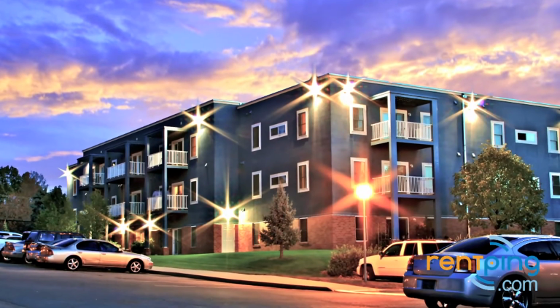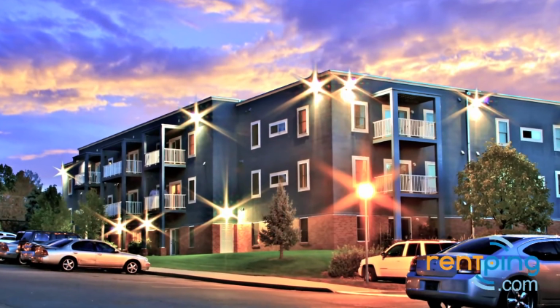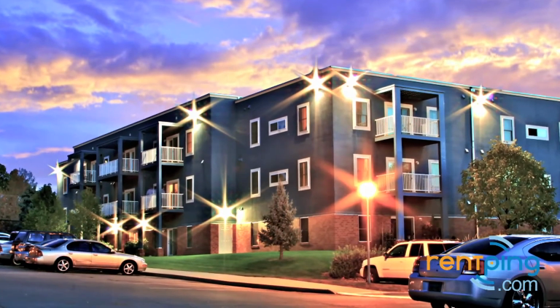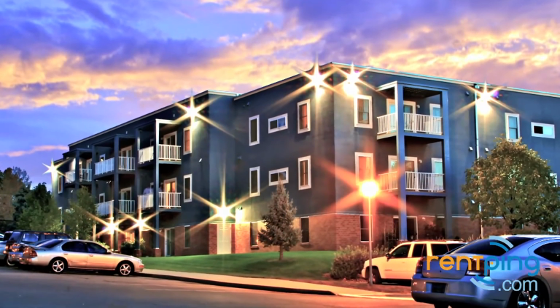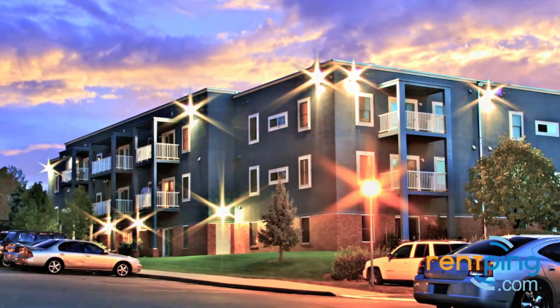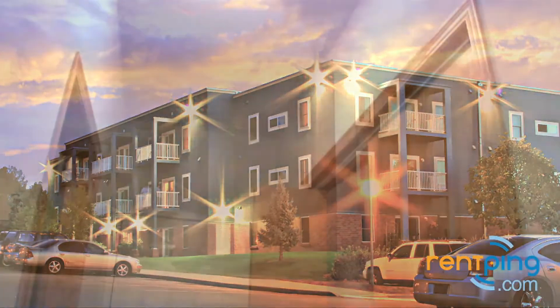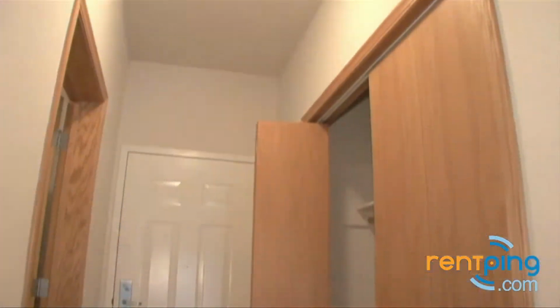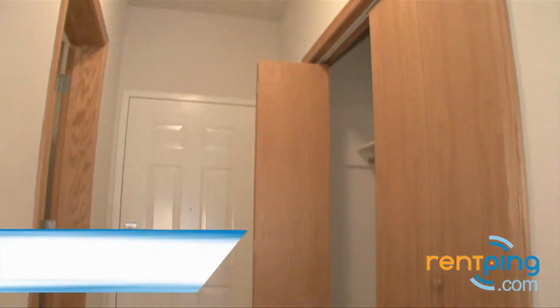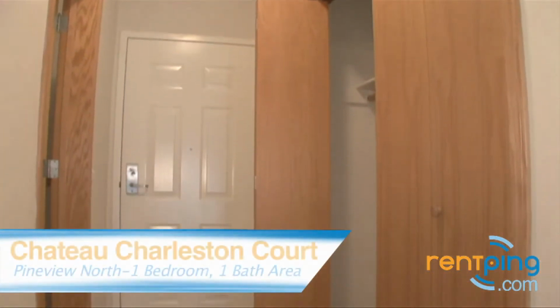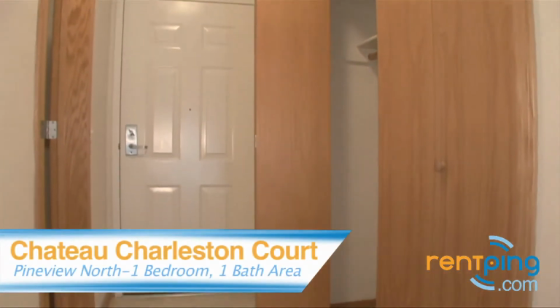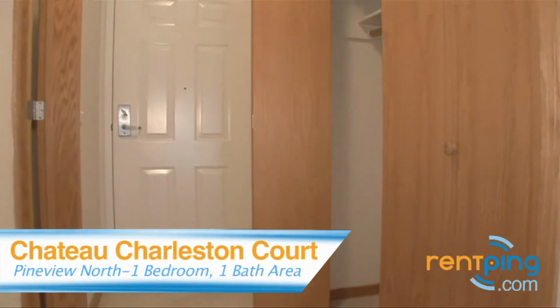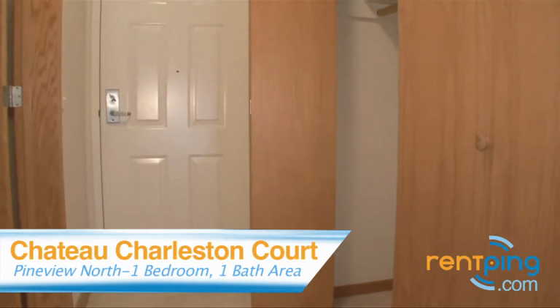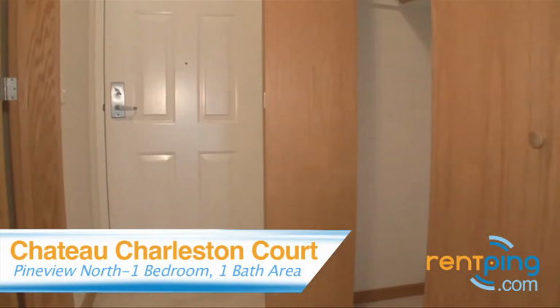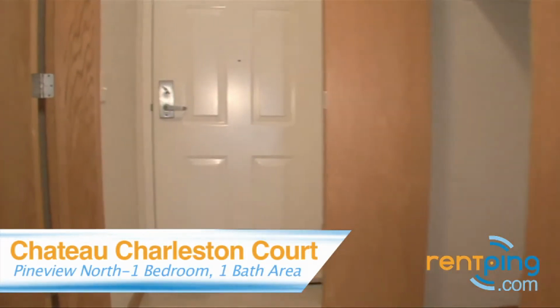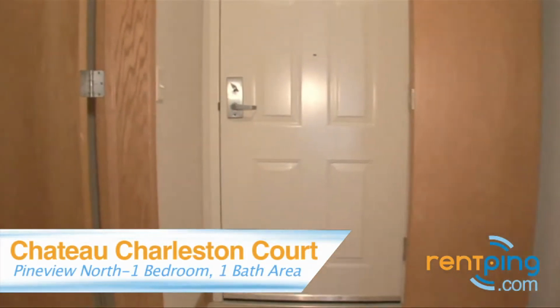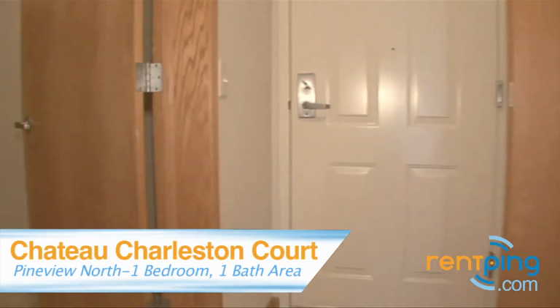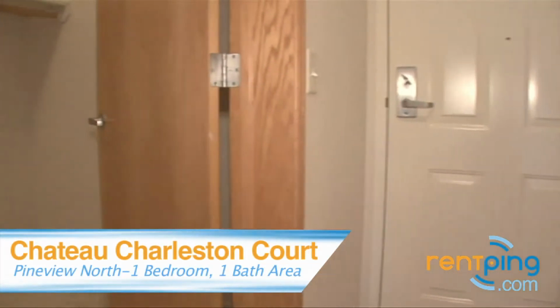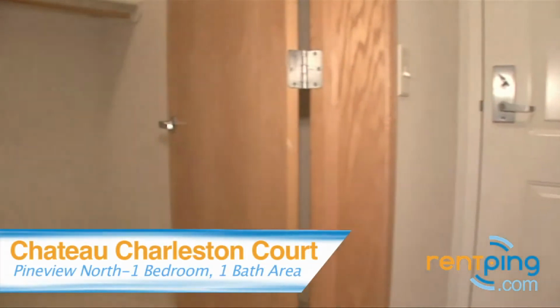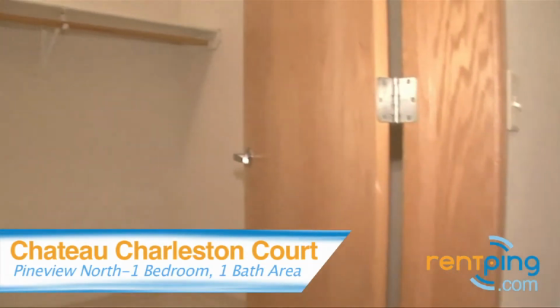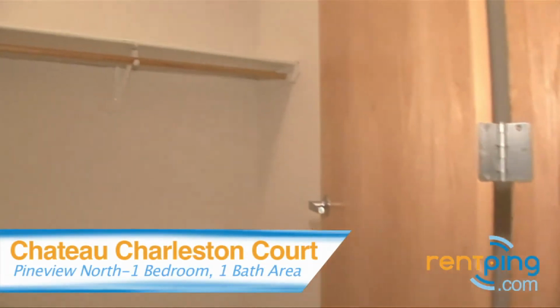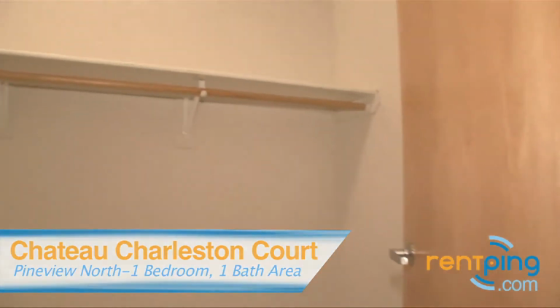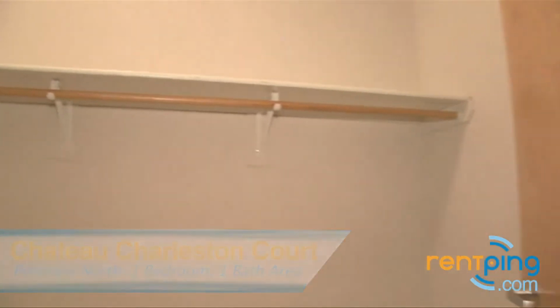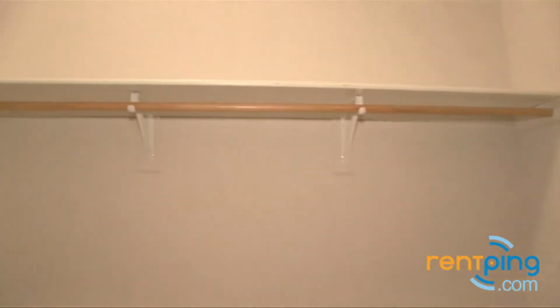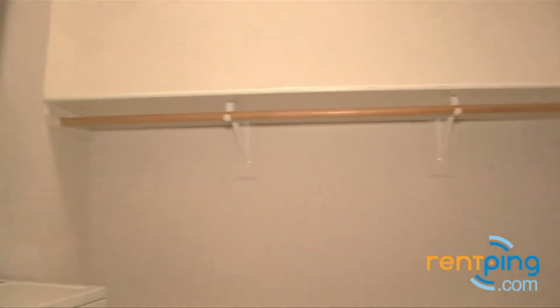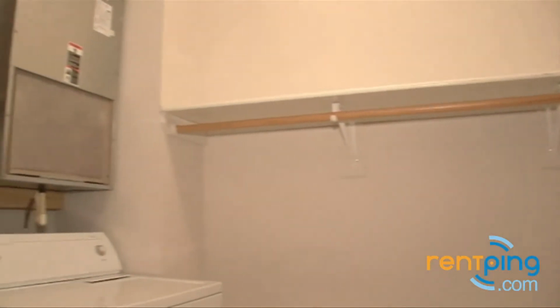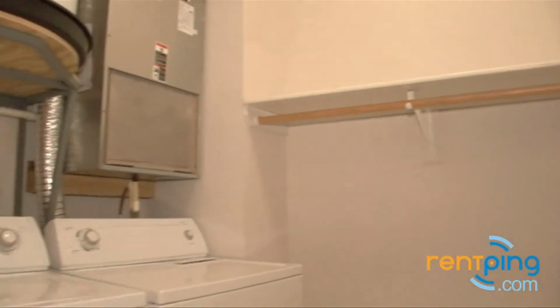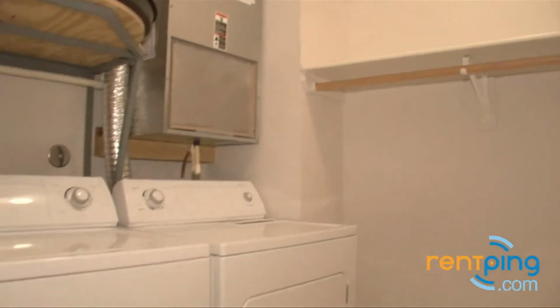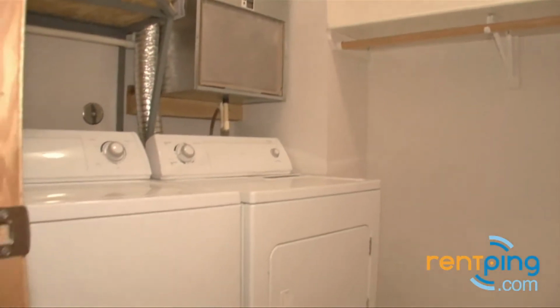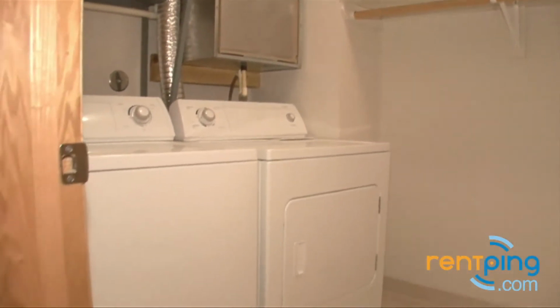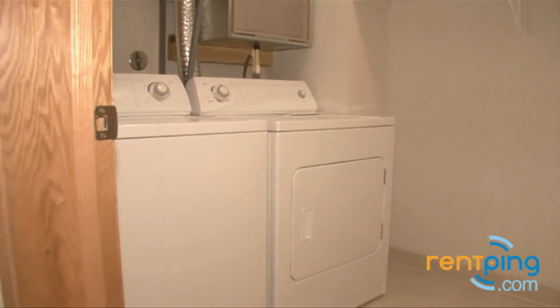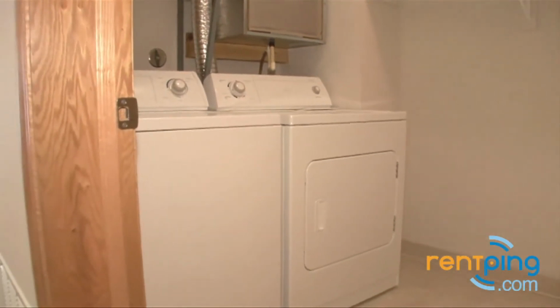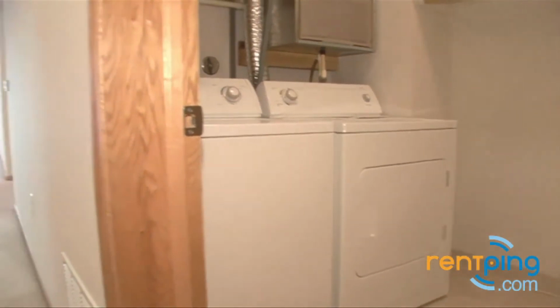Welcome to Chateau Charleston Court. This is a one-bedroom, one-bath apartment home. Here by the front door you'll find the storage space with built-in shelves, and here you can see the full-size washer and dryer.